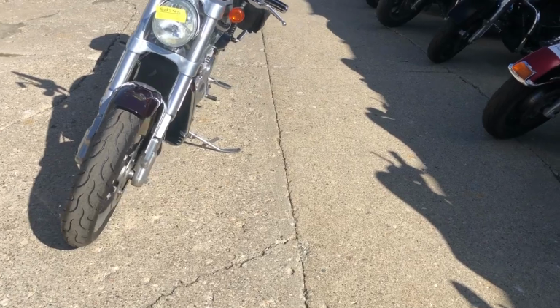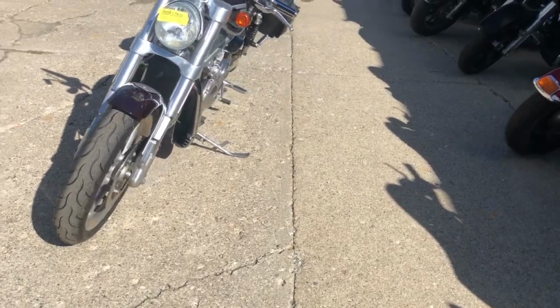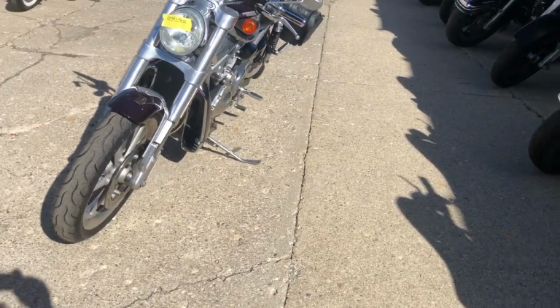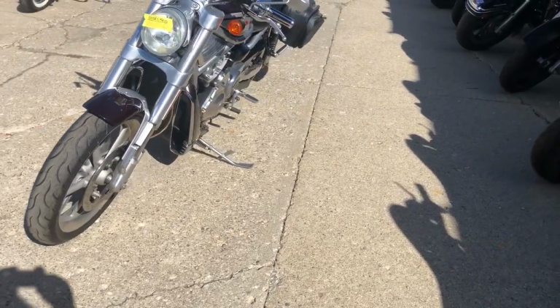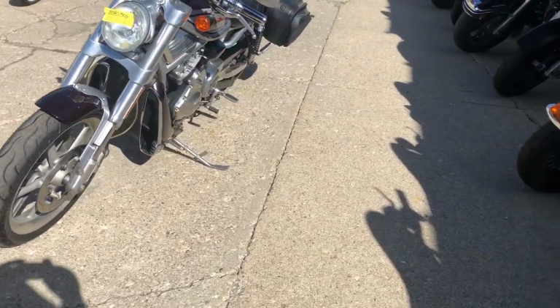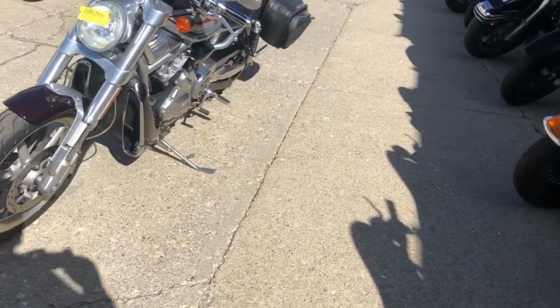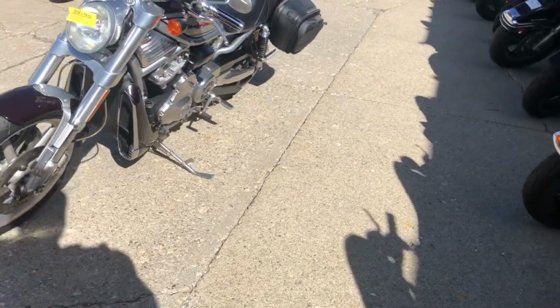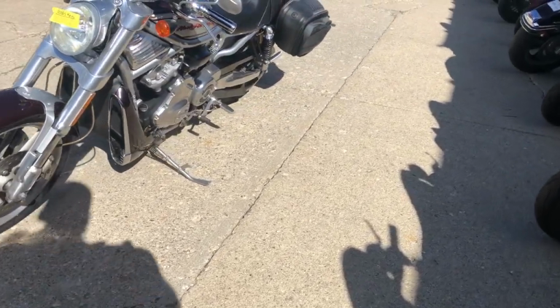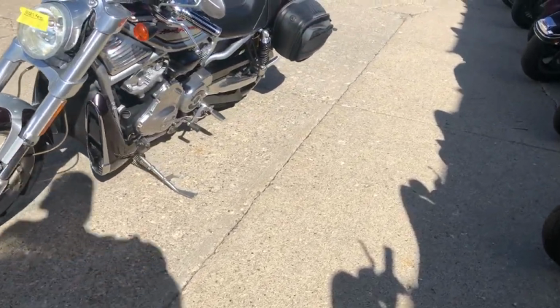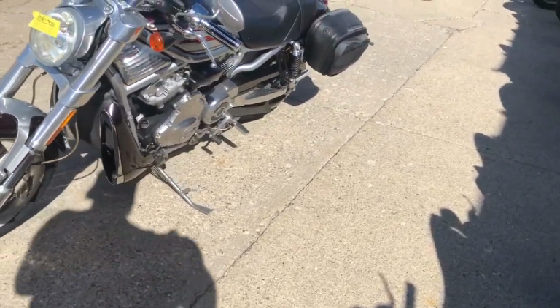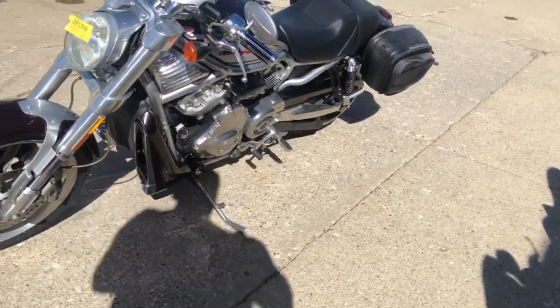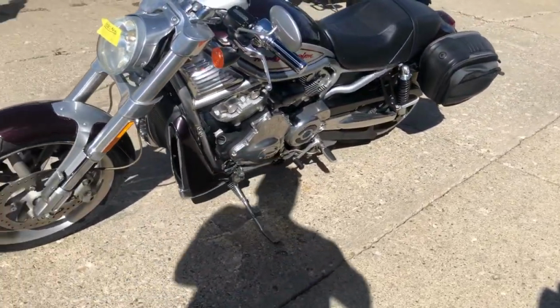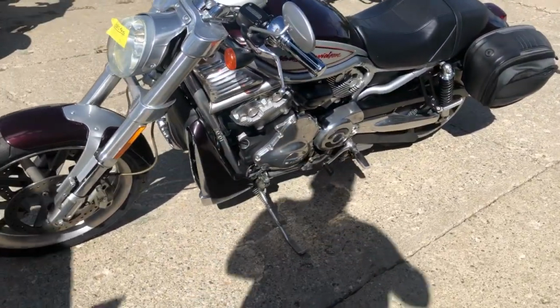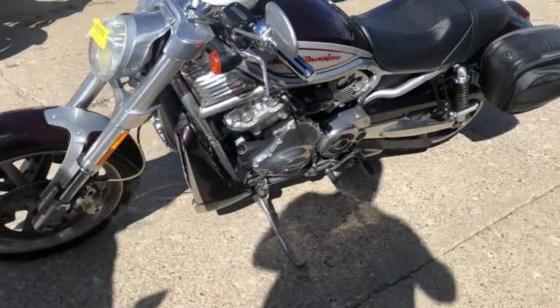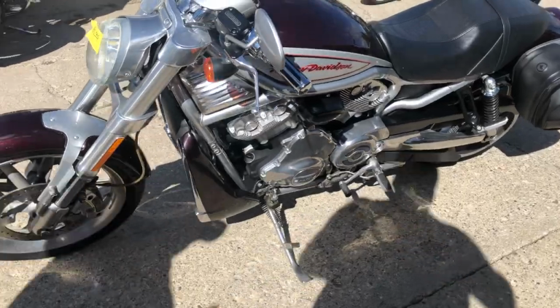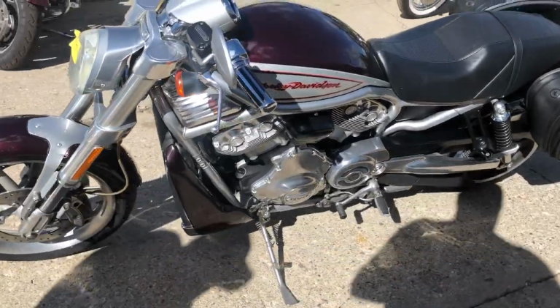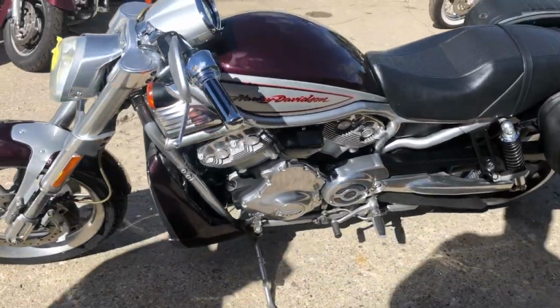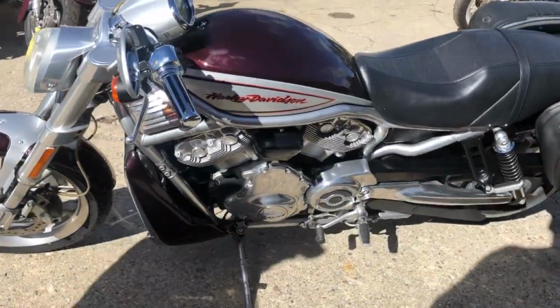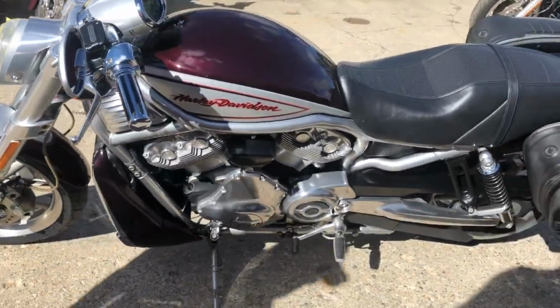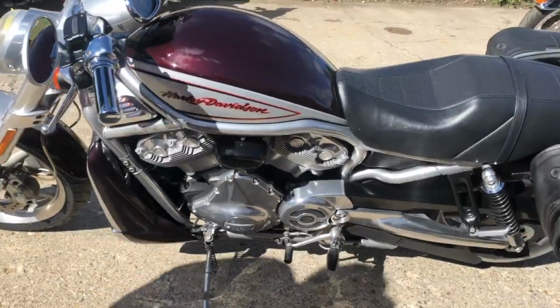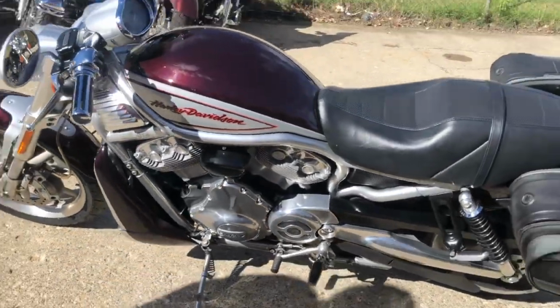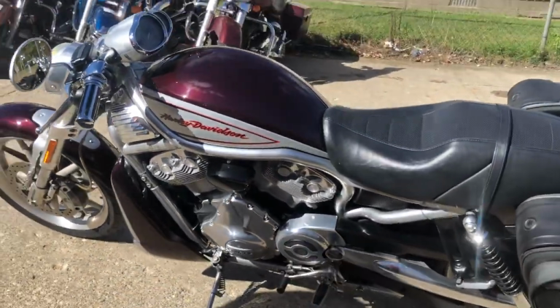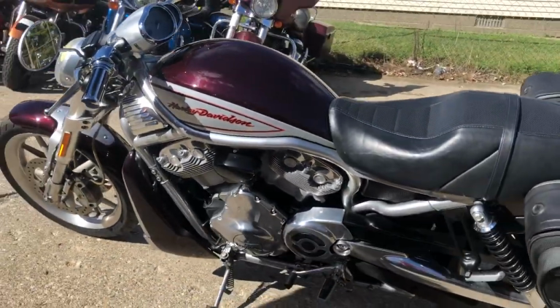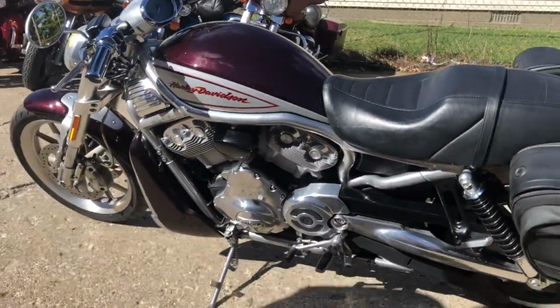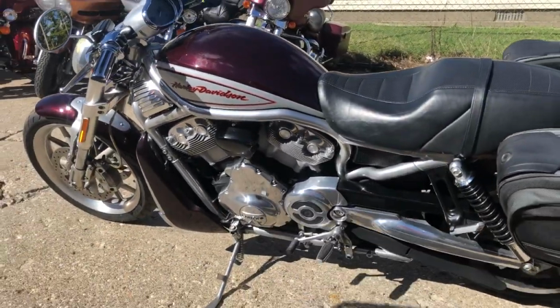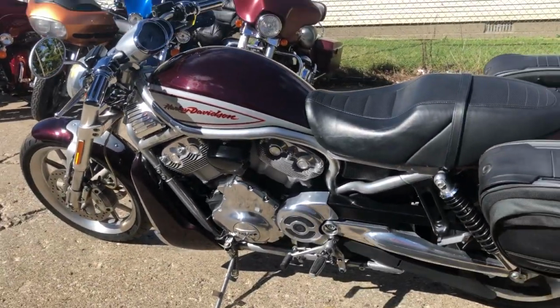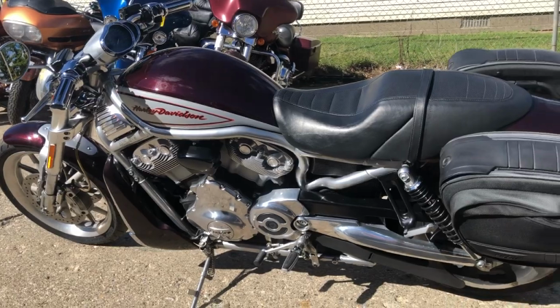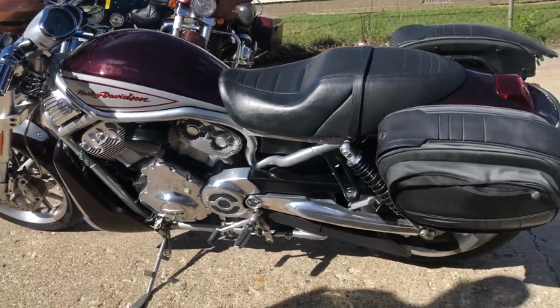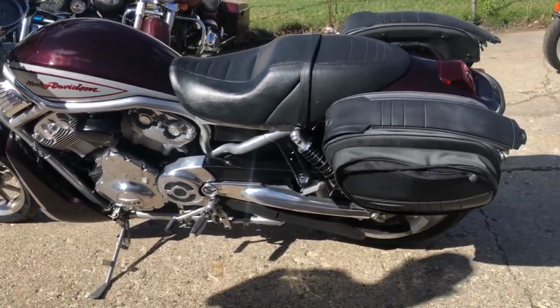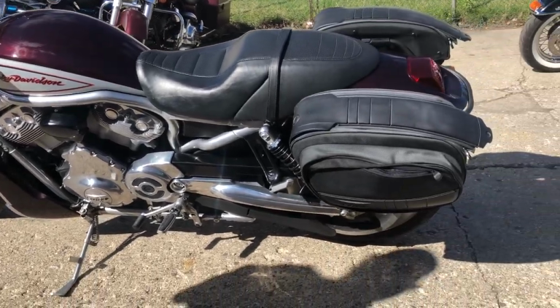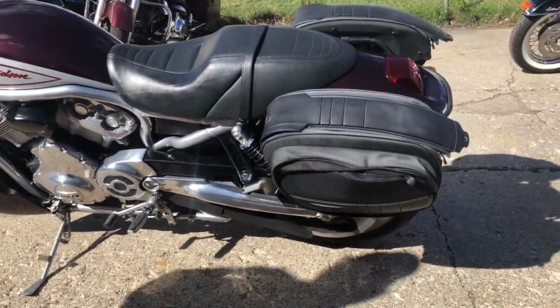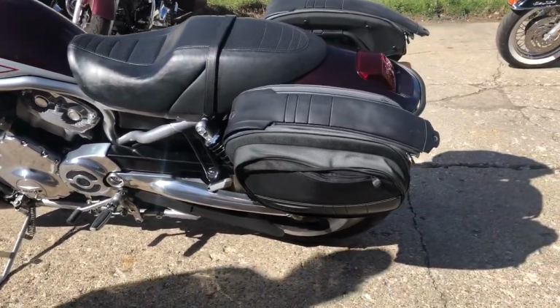Got the Harley soft saddlebags on it. Nice clean bike, ready to go. All the fluids have been changed, it's been inspected. Give us a call, we'll get it done — 810-648-9500.